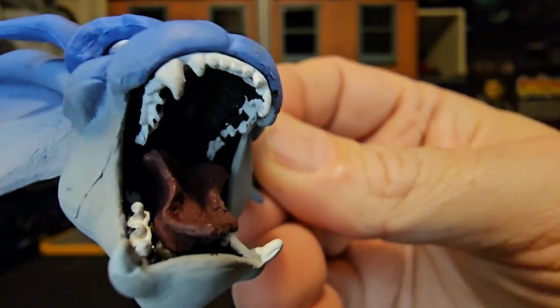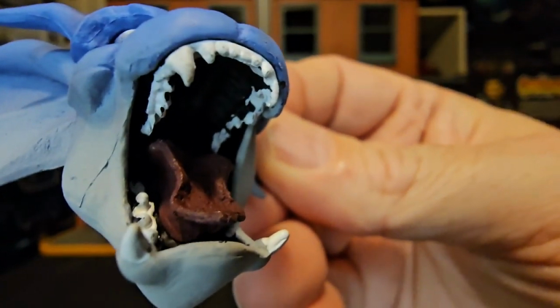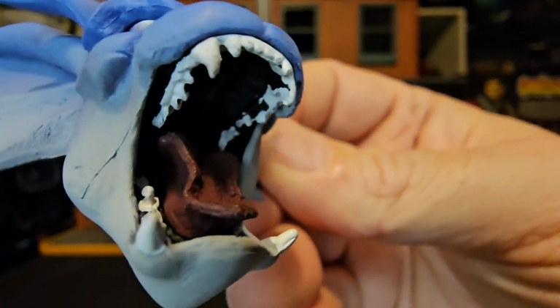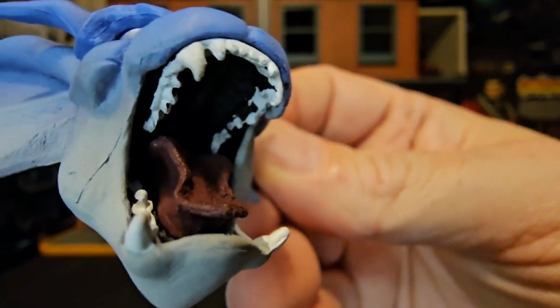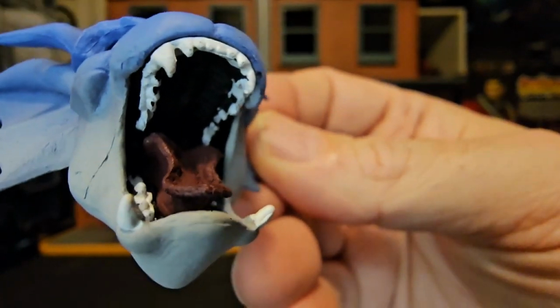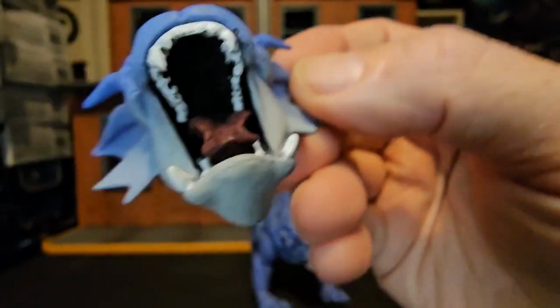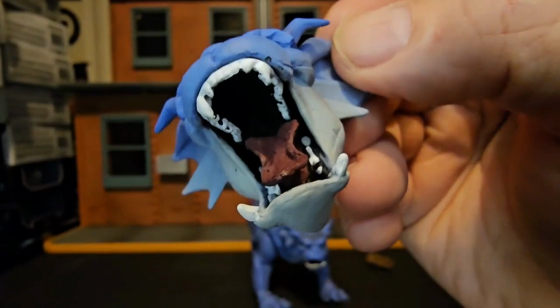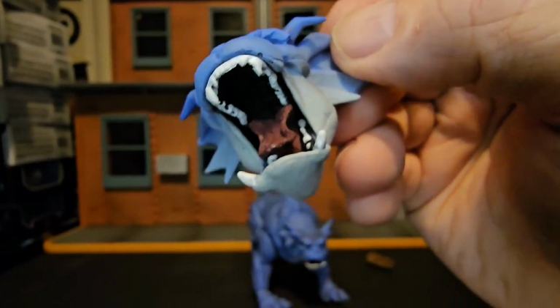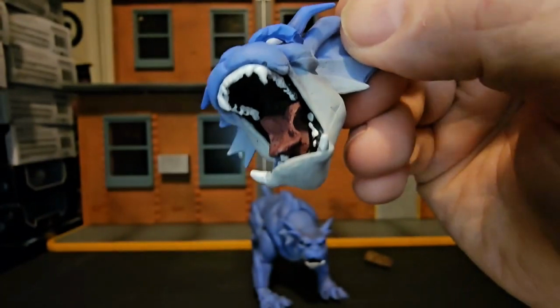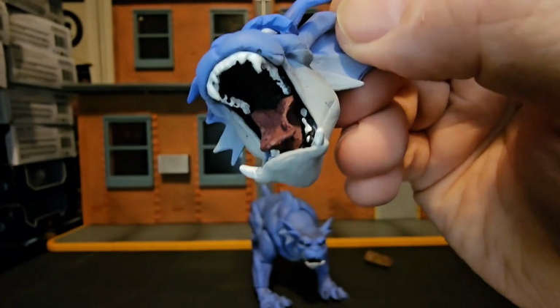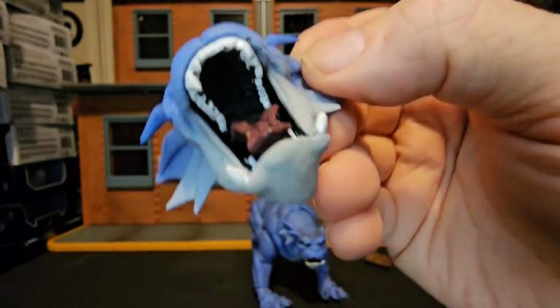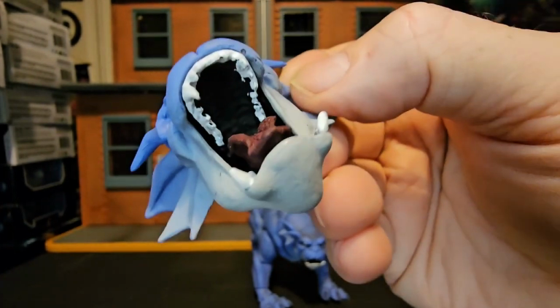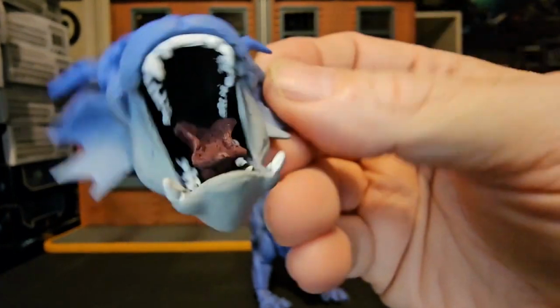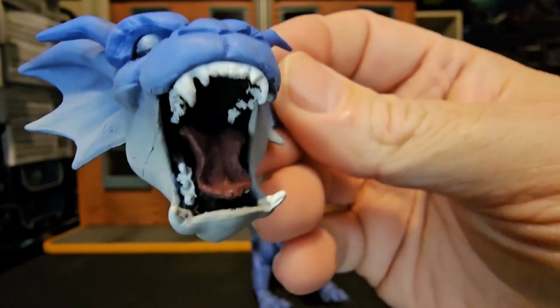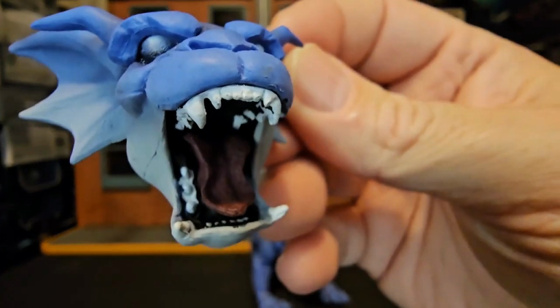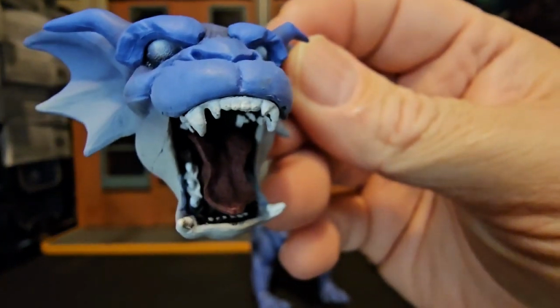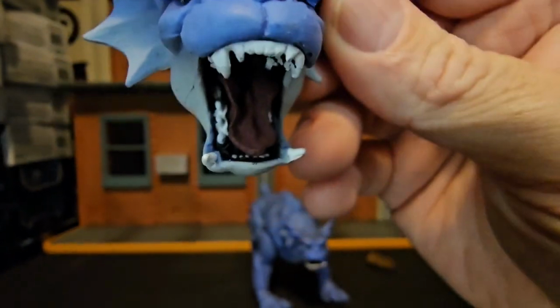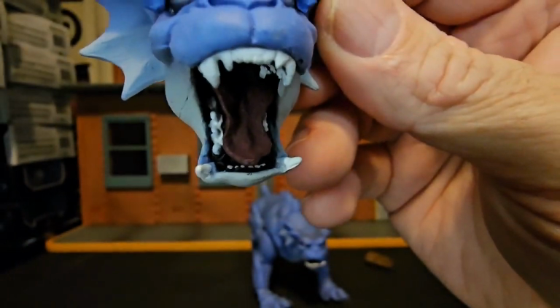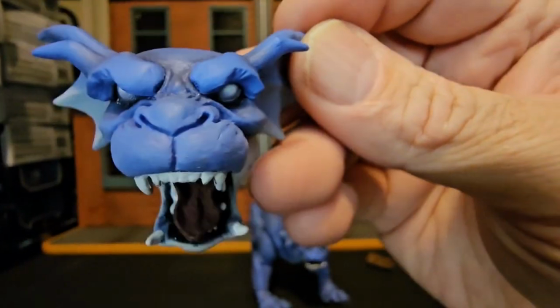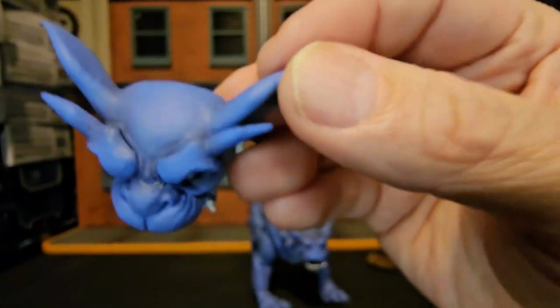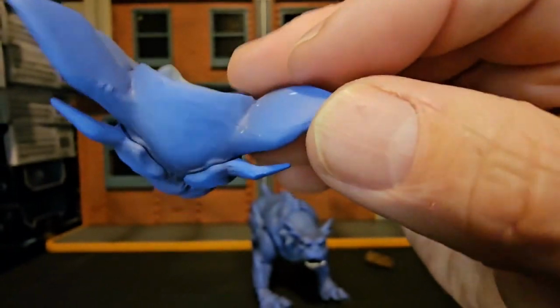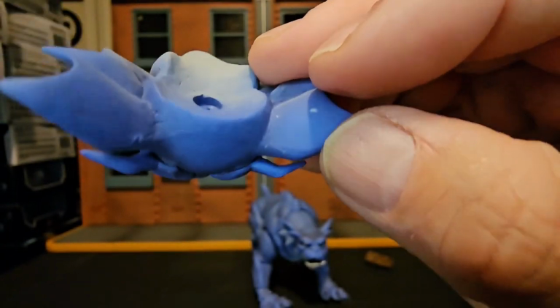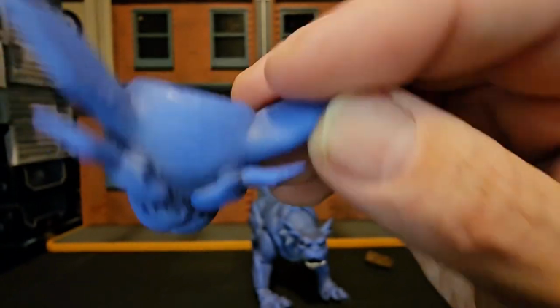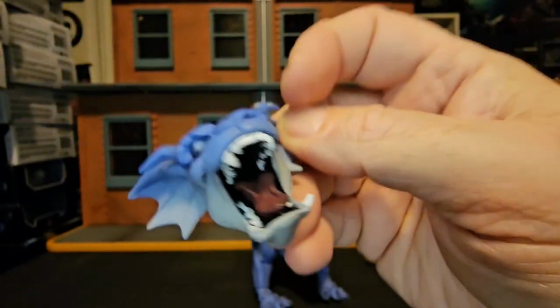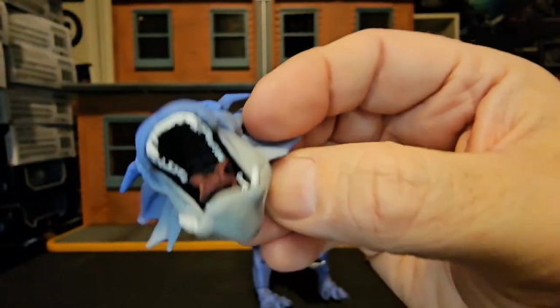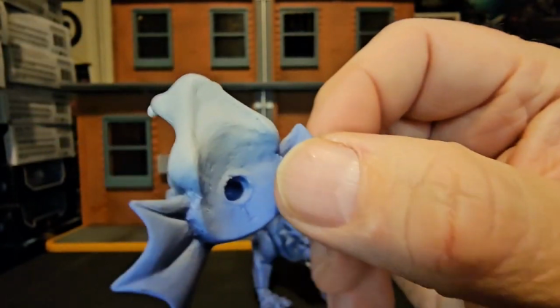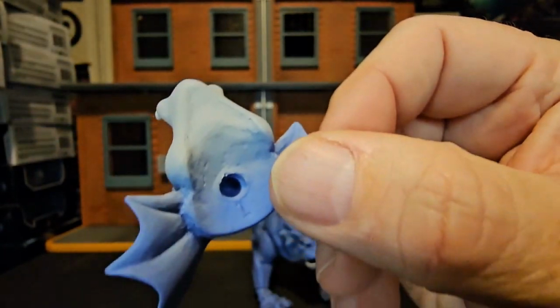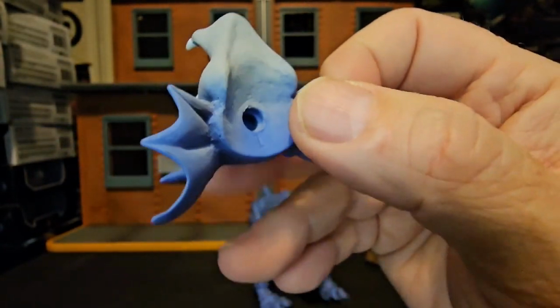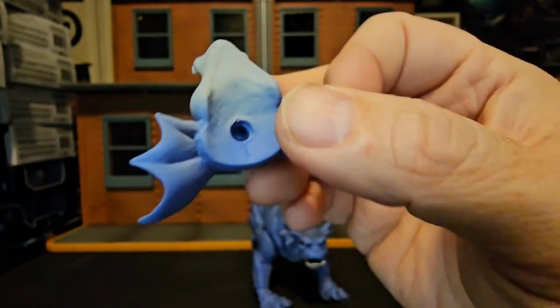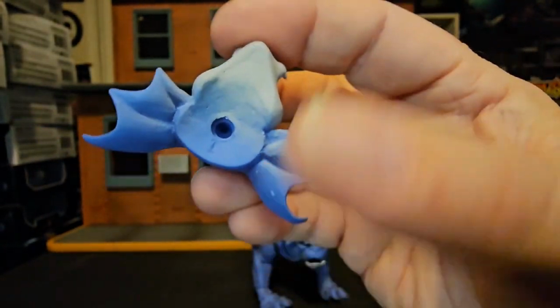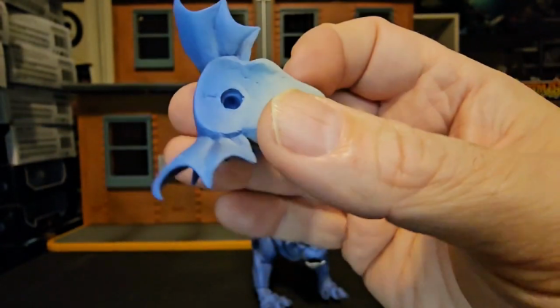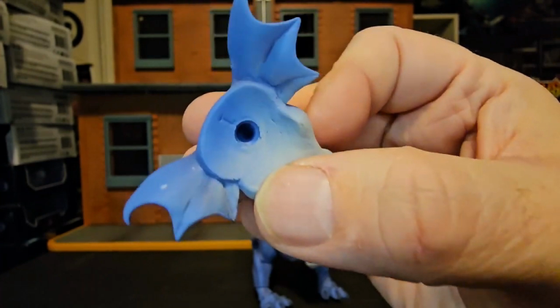A little bit of the paint apps are kind of messed up there, but that's fine. And then we just flip it over and we see the hole where the peg goes.